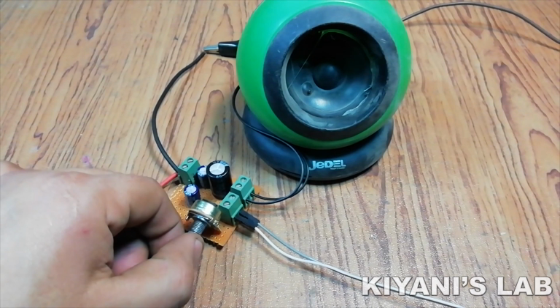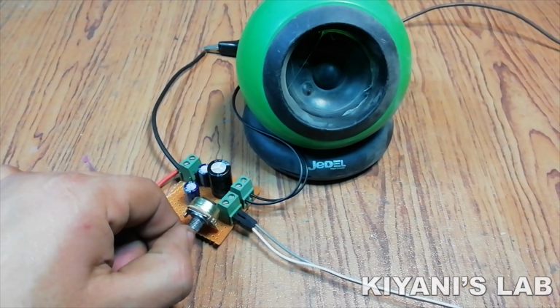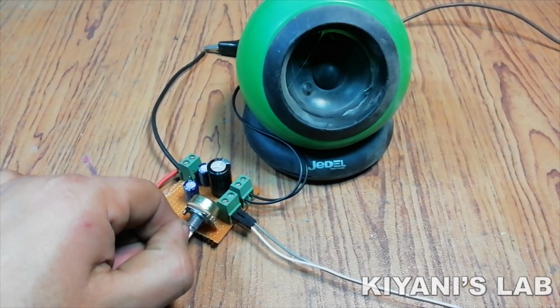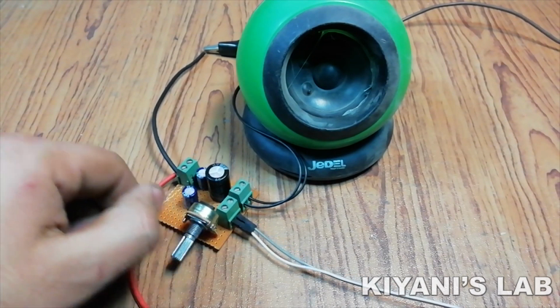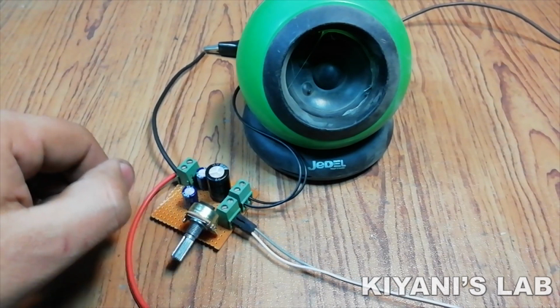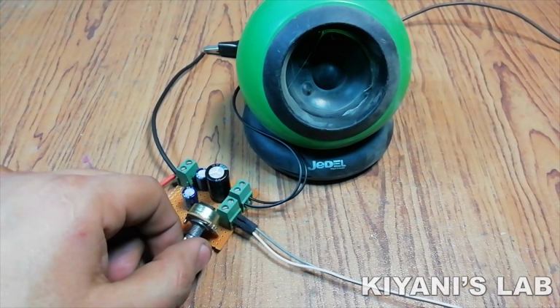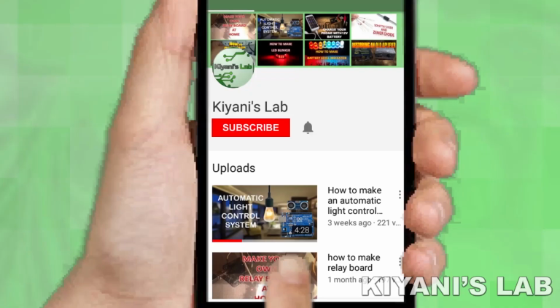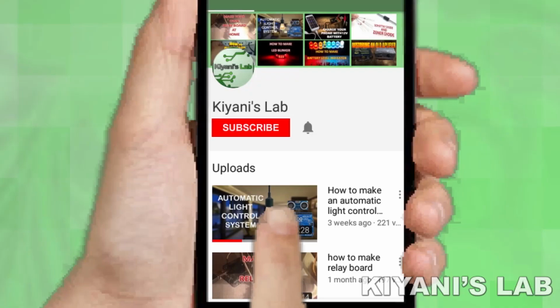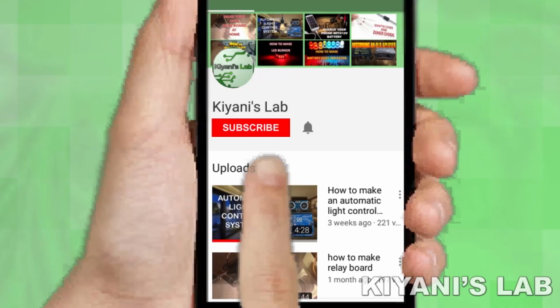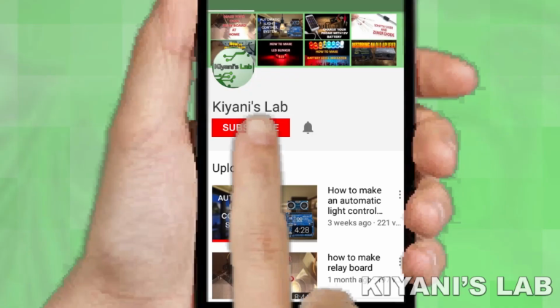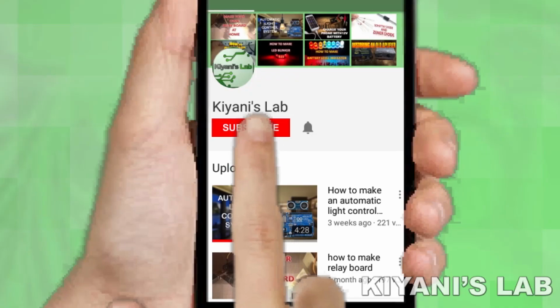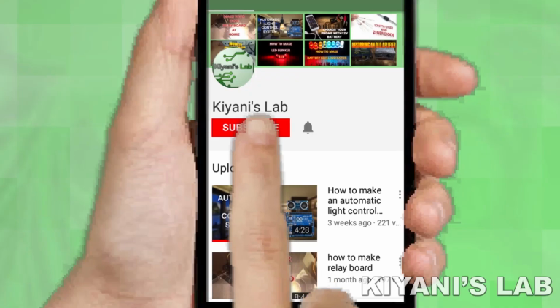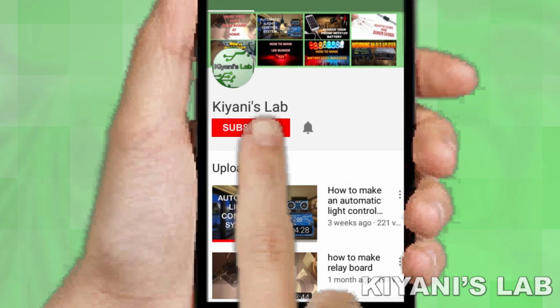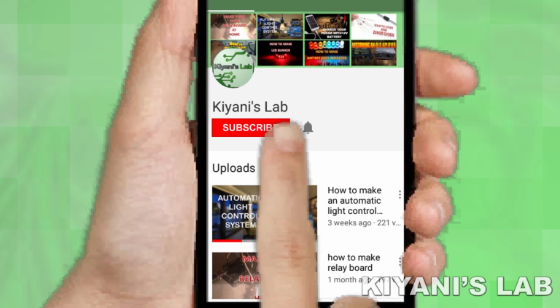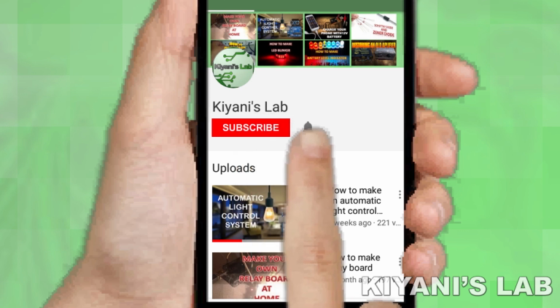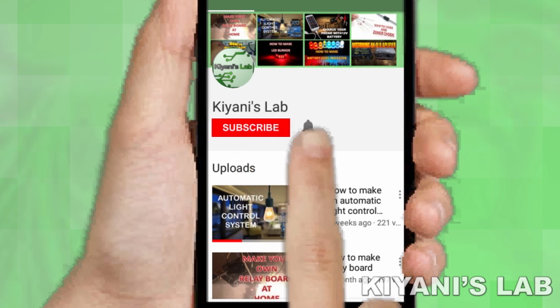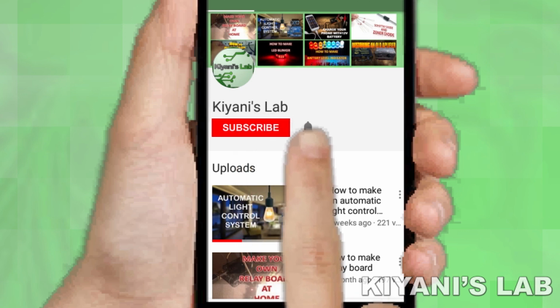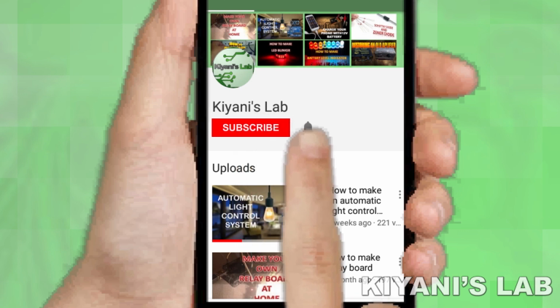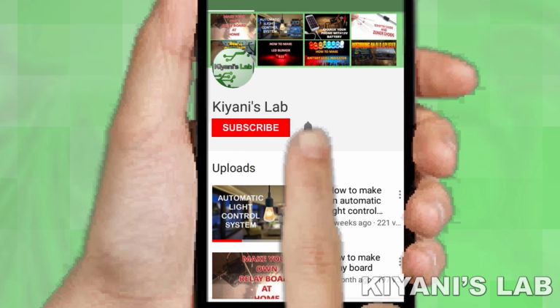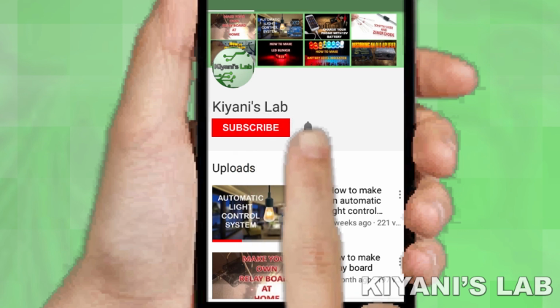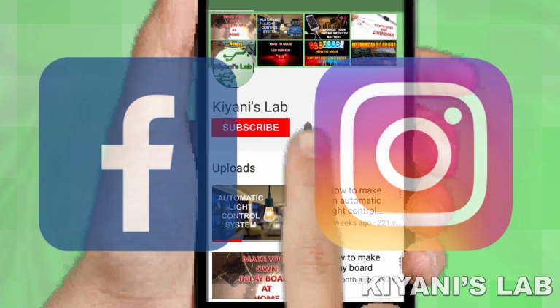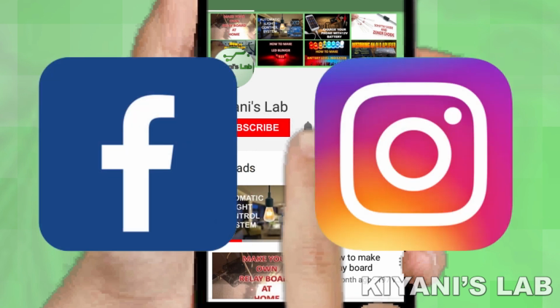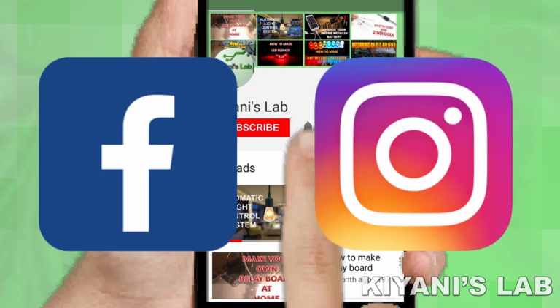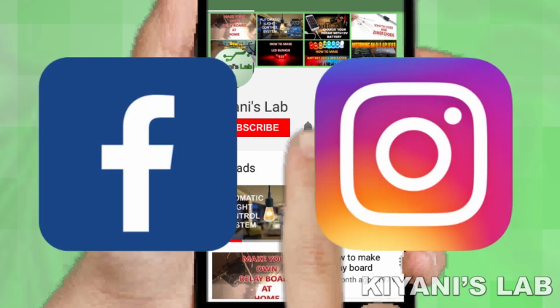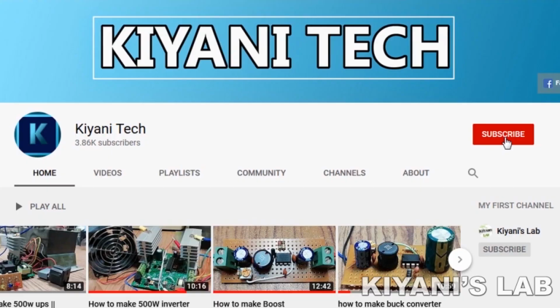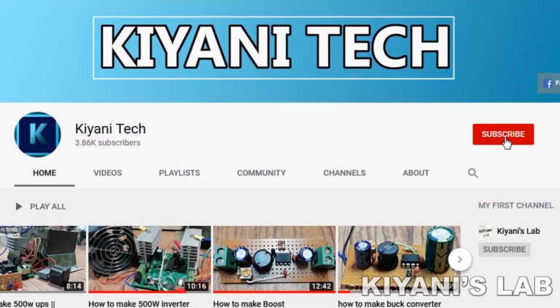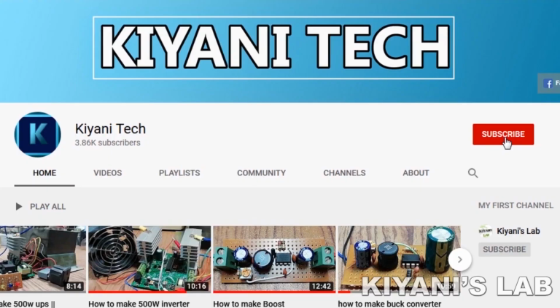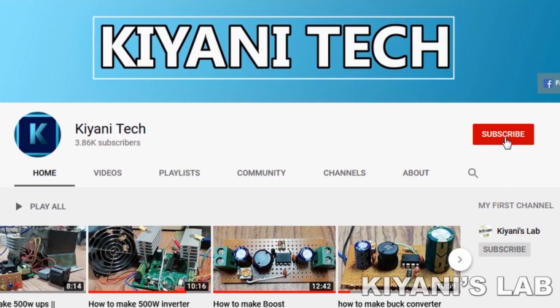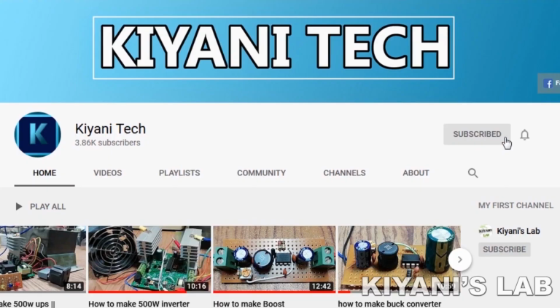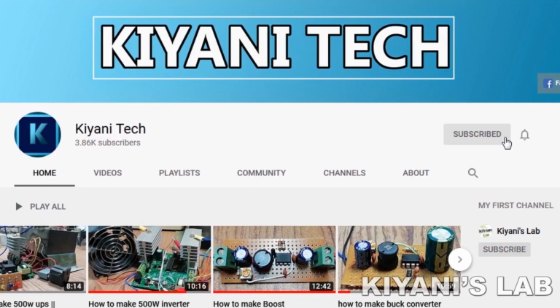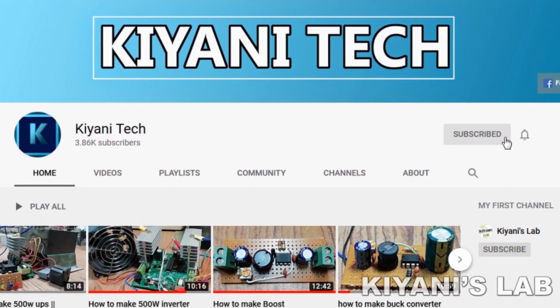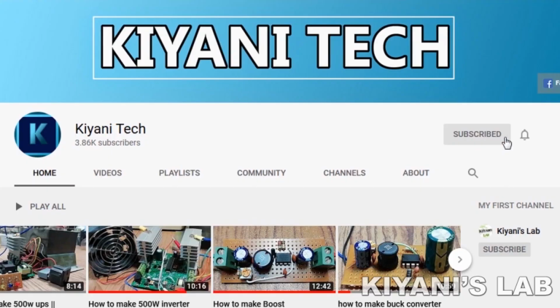So without further ado, let's start this video. If you haven't subscribed, then do subscribe and don't forget to press the bell icon so you can get notifications whenever I upload a new video. You can follow me on Facebook and Instagram. I have a second channel, Candytech — do check it out, subscribe and support it.